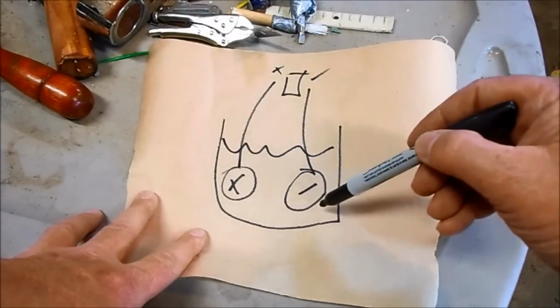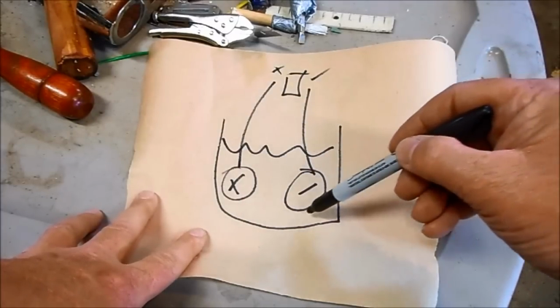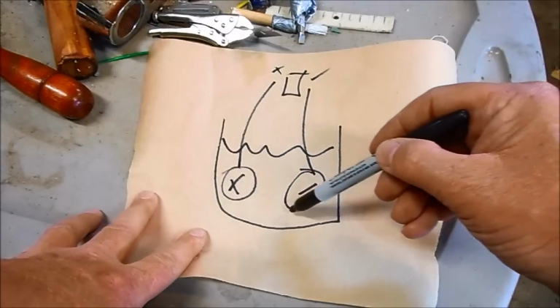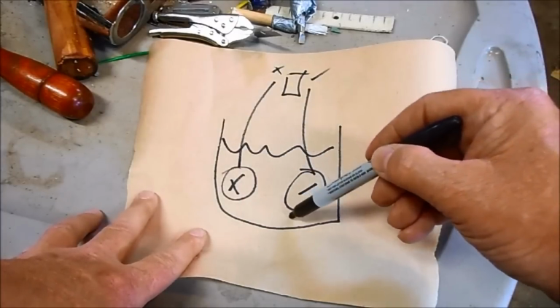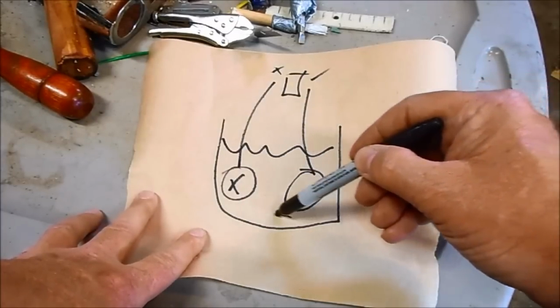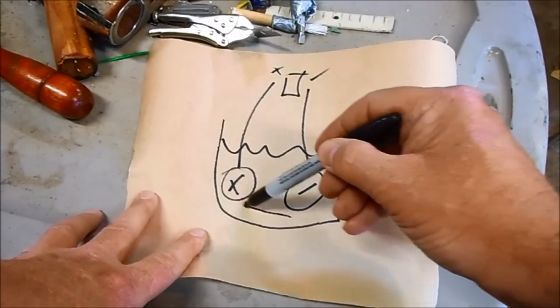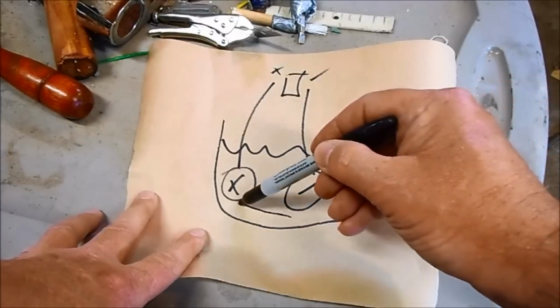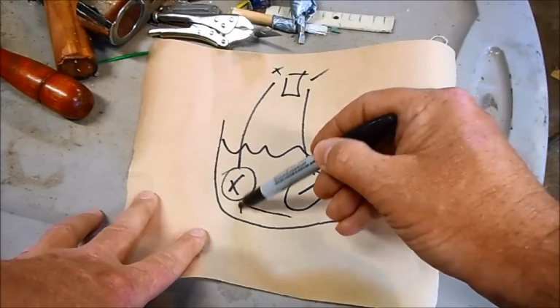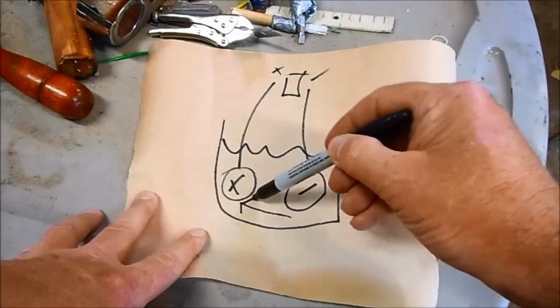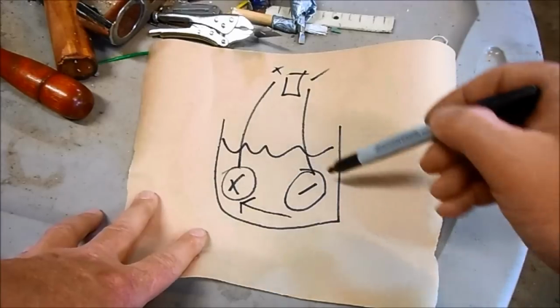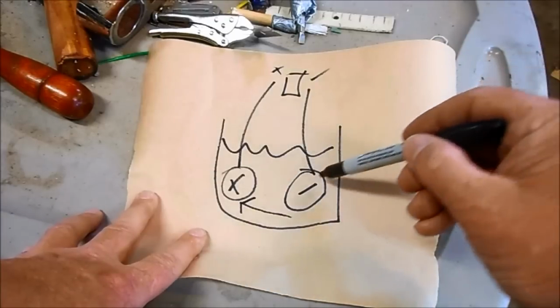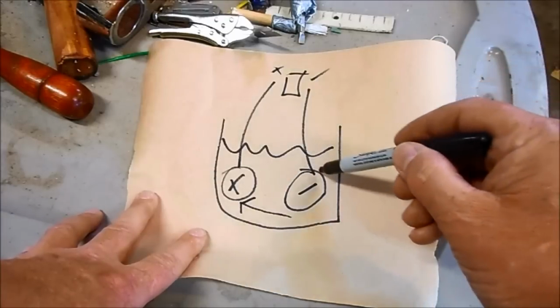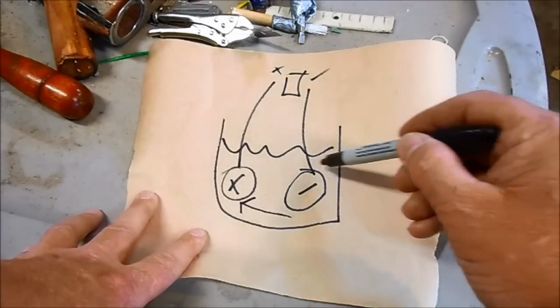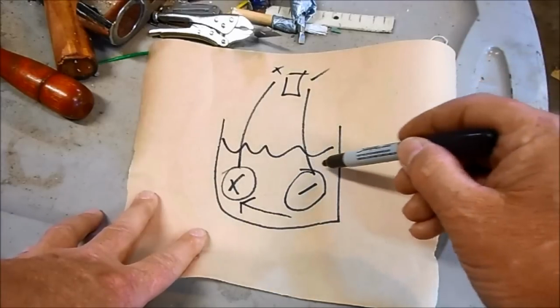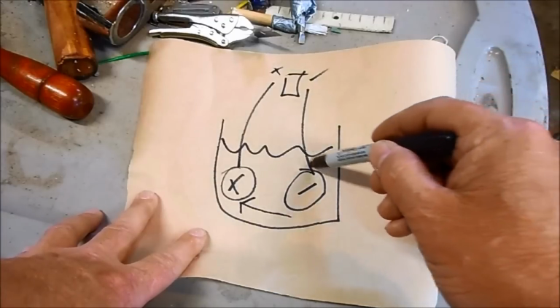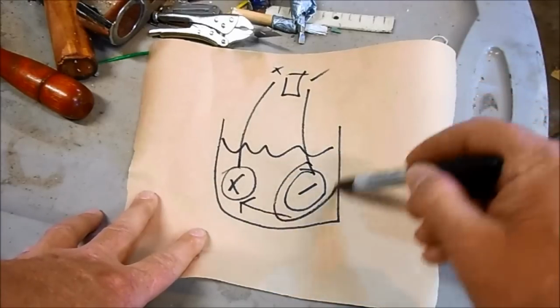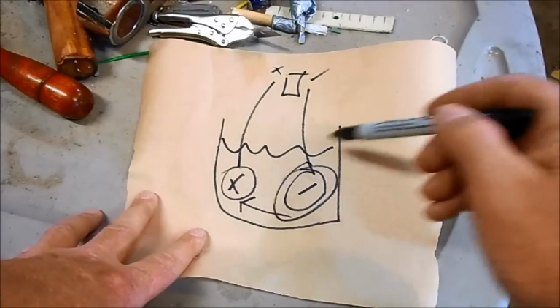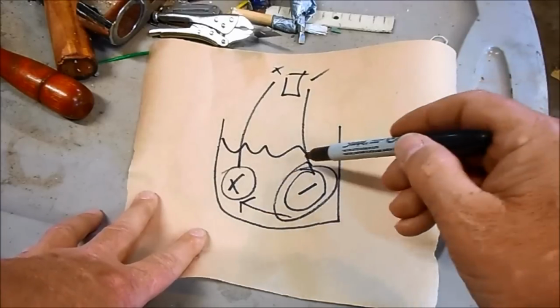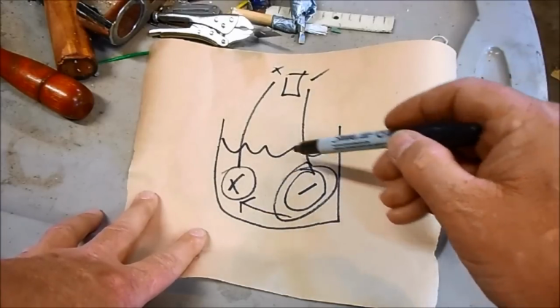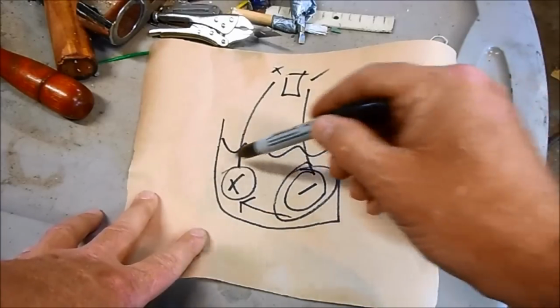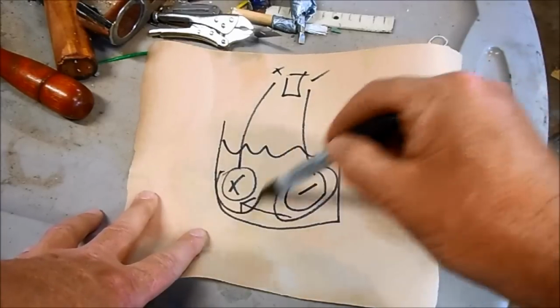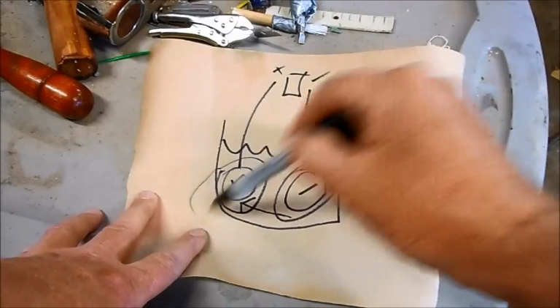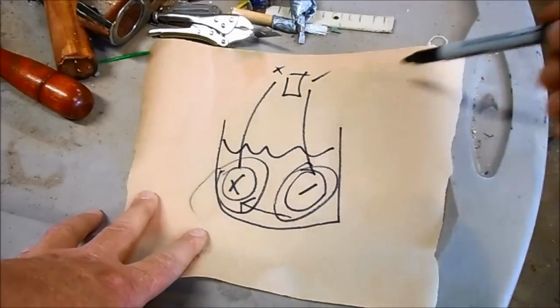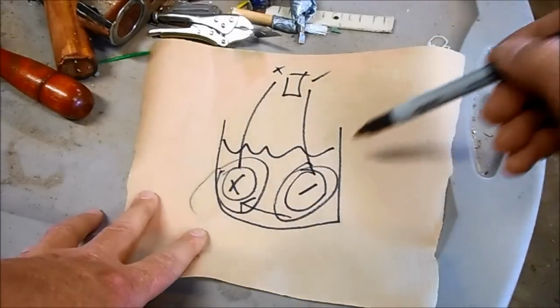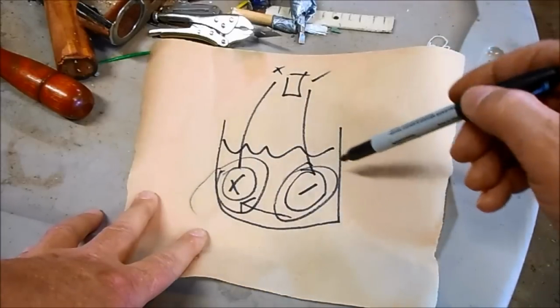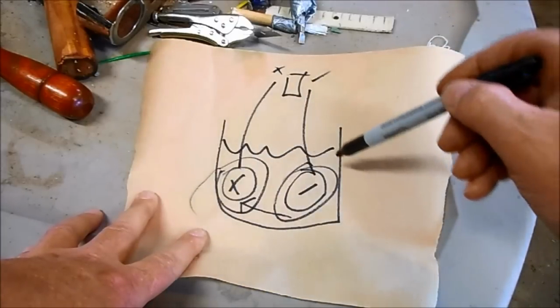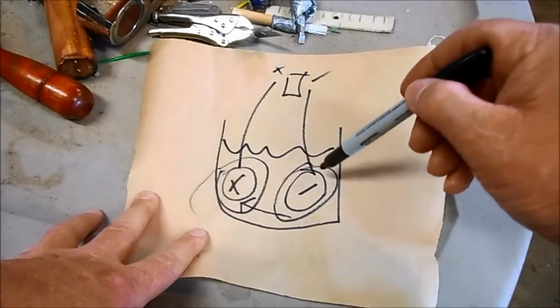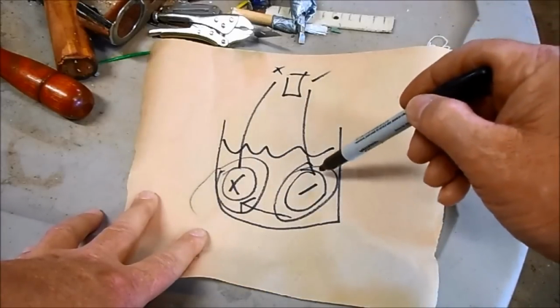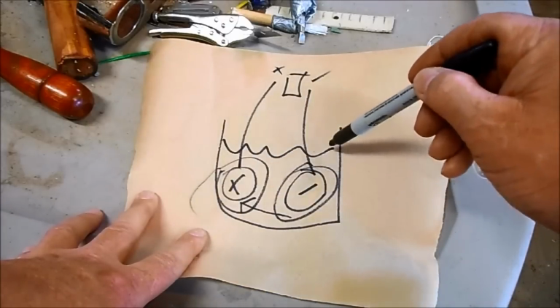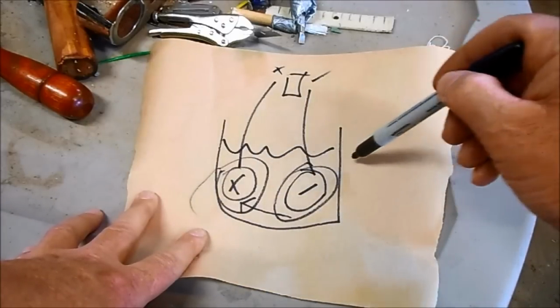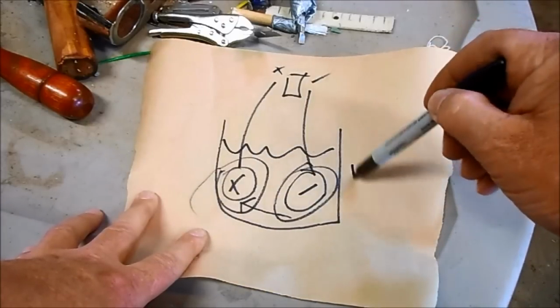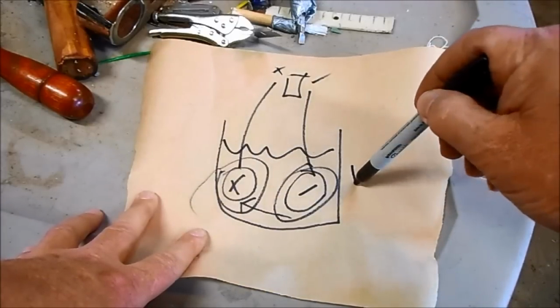the current will flow from negative to positive, transferring the rust from my part over to this anode, and then I will have a rust-free part.